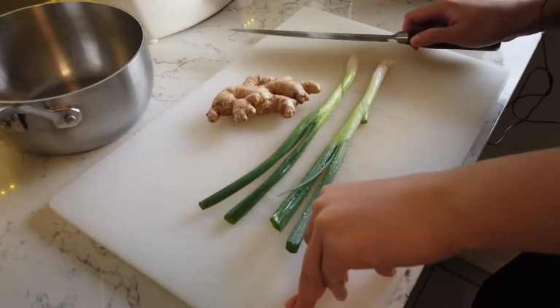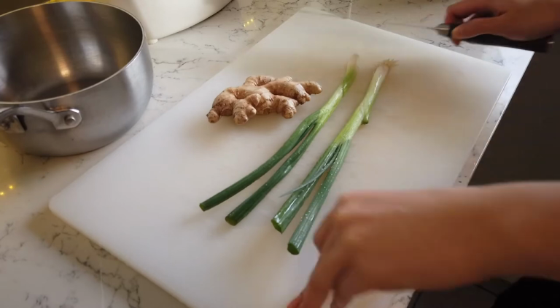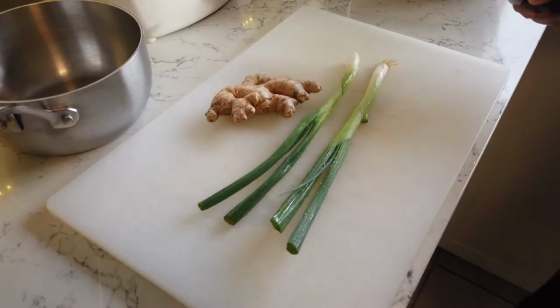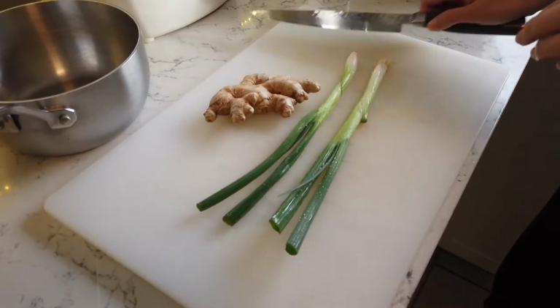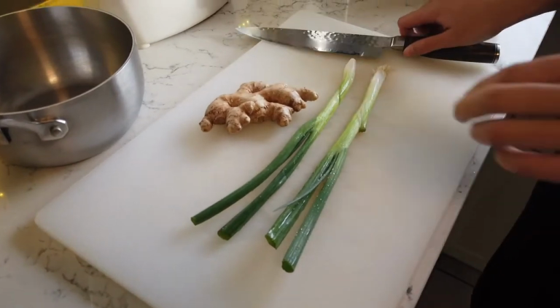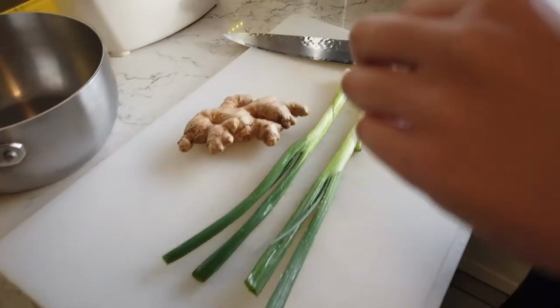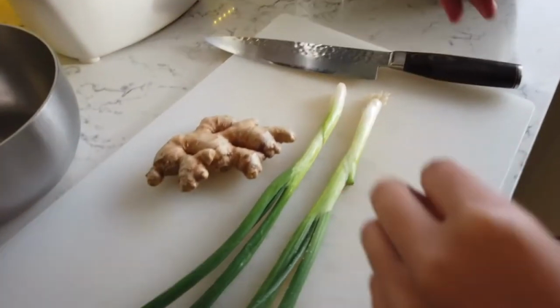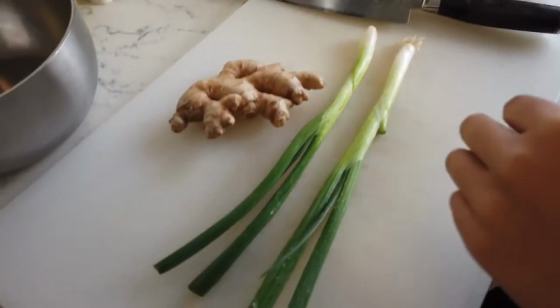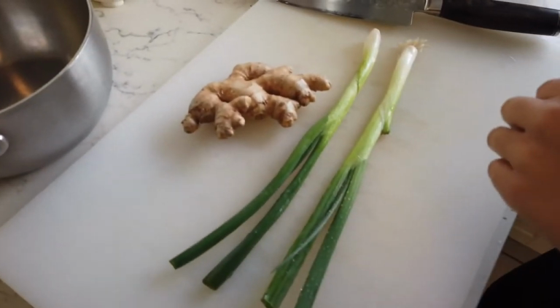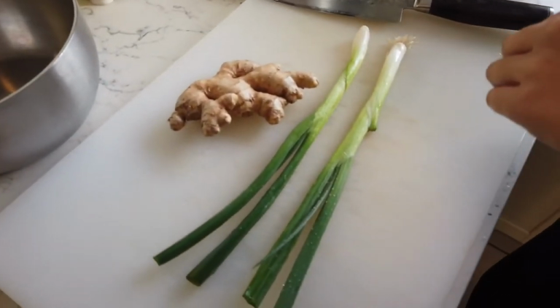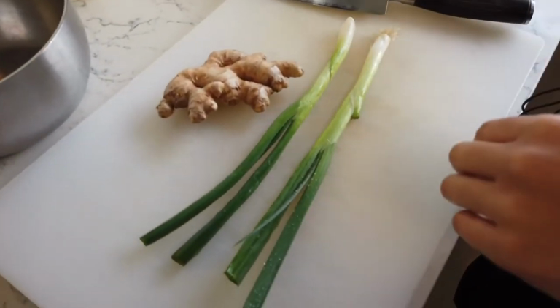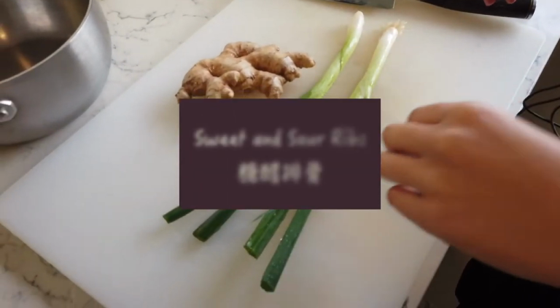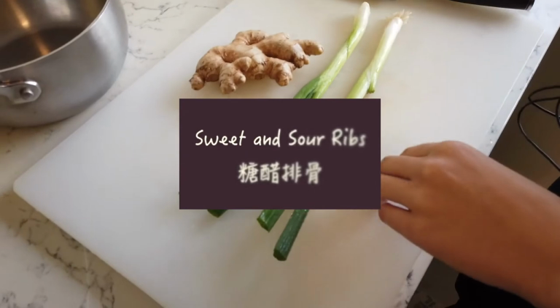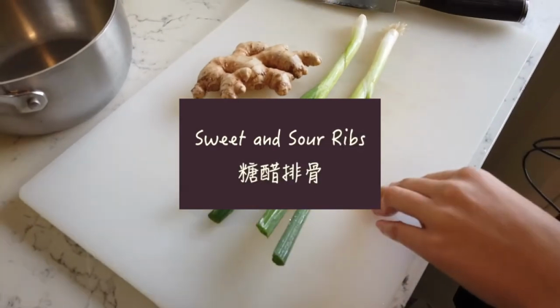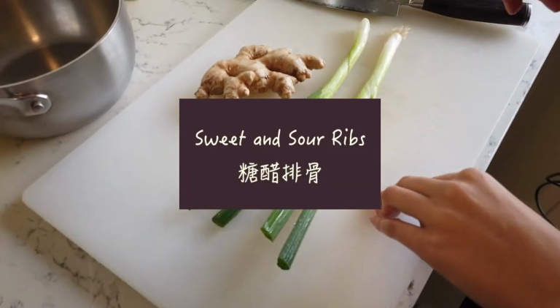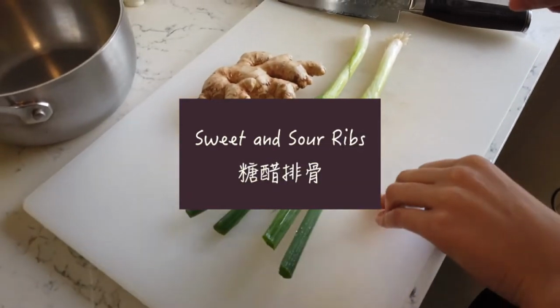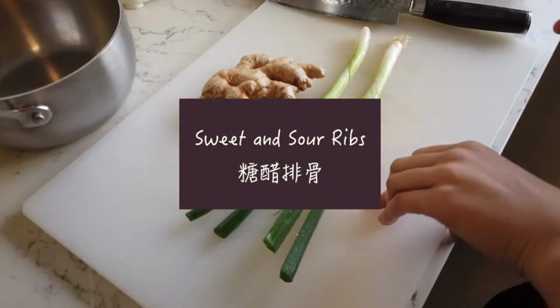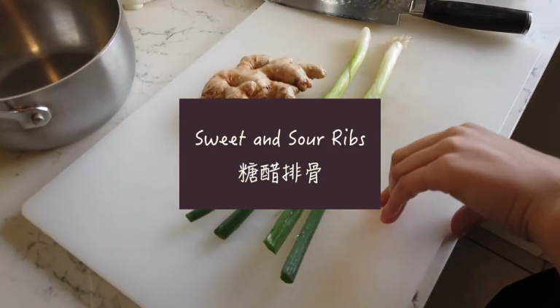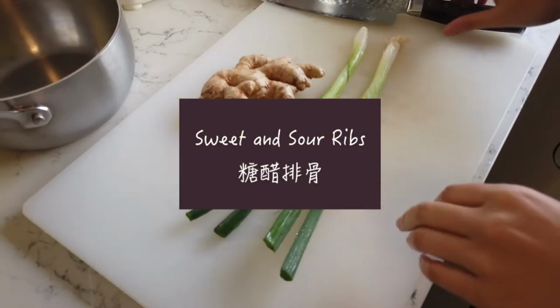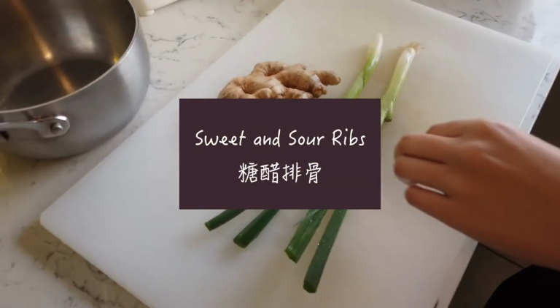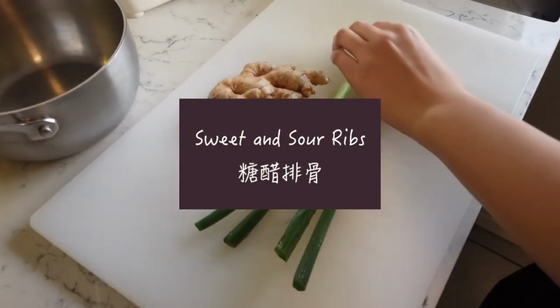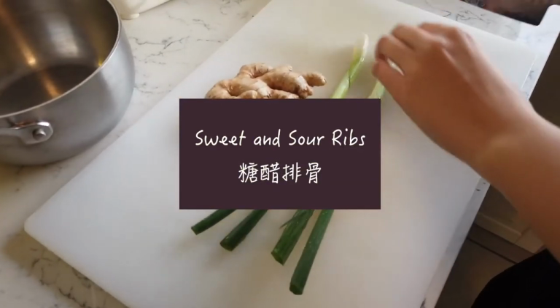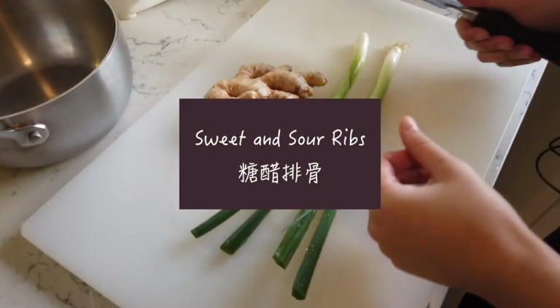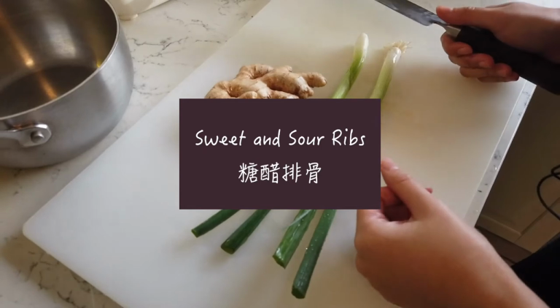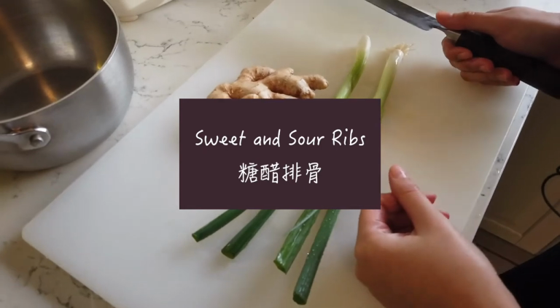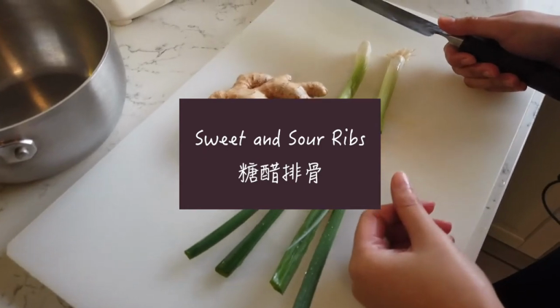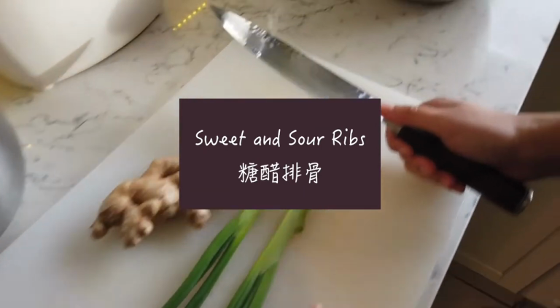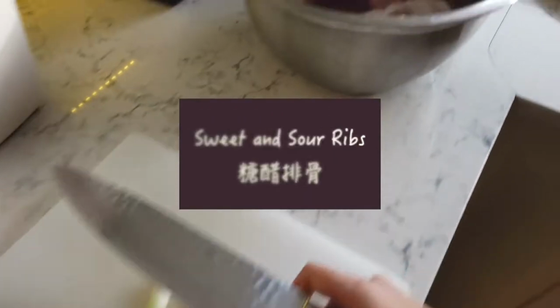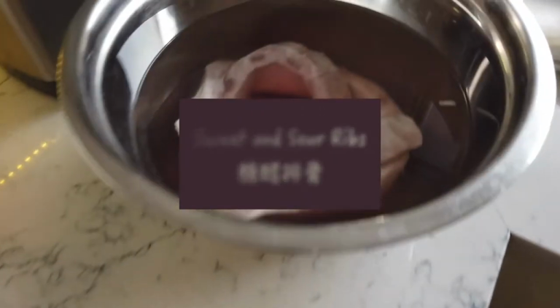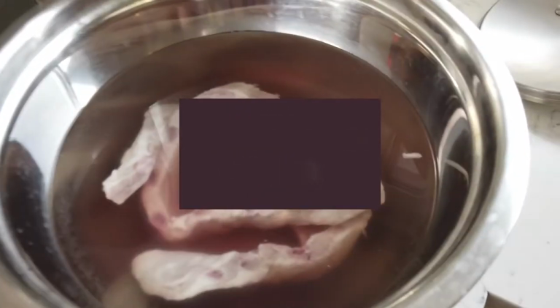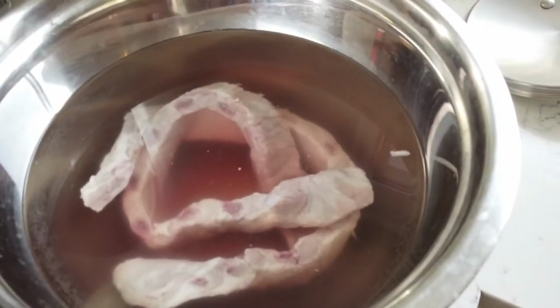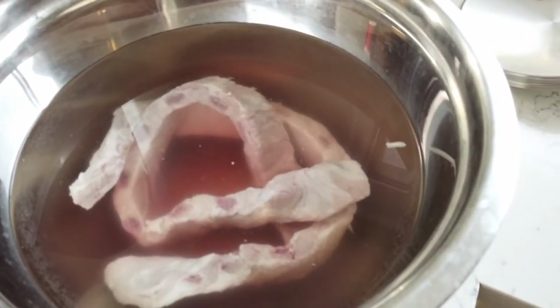I forgot what I'm supposed to say — something about green onions and ginger, I suspect. Today we're making ribs. I'm tracking the ginger — I've got to show you the ribs. They're not pretty yet, but these are so delicious.